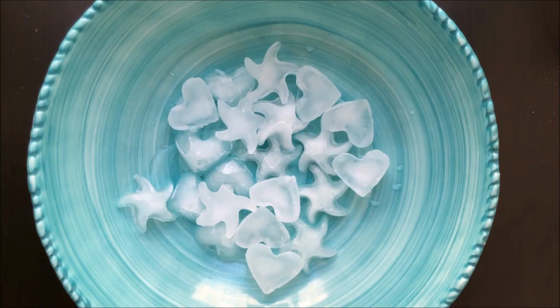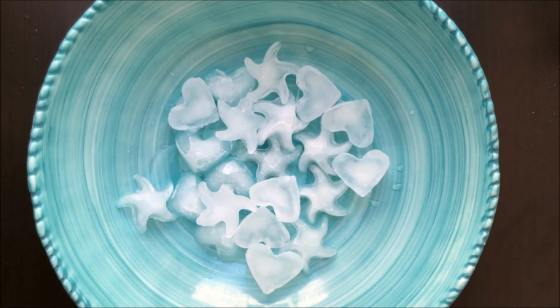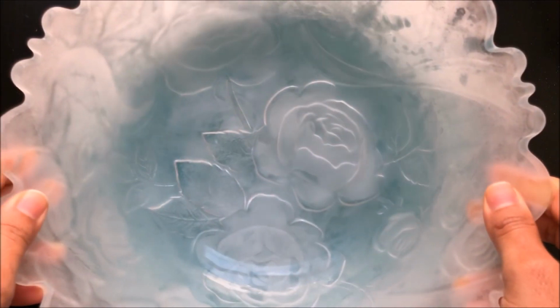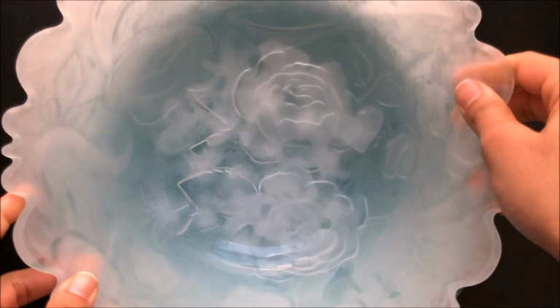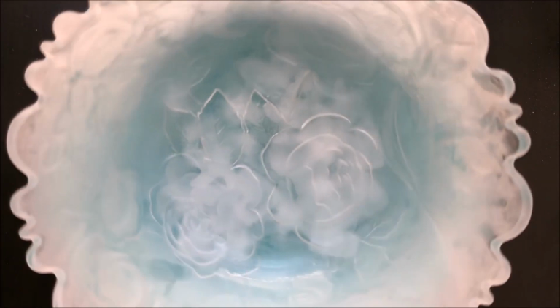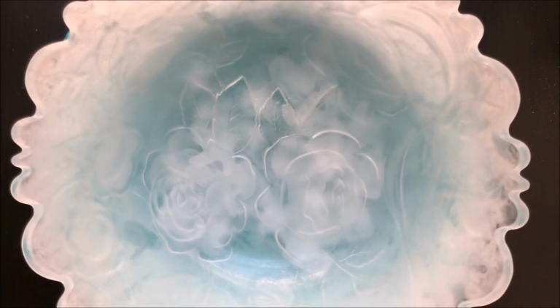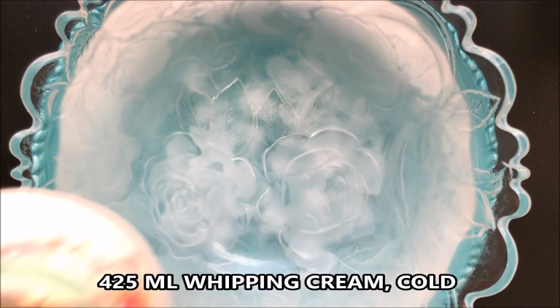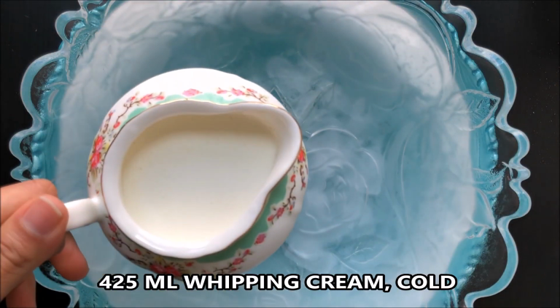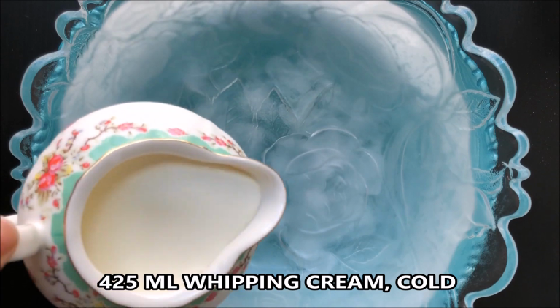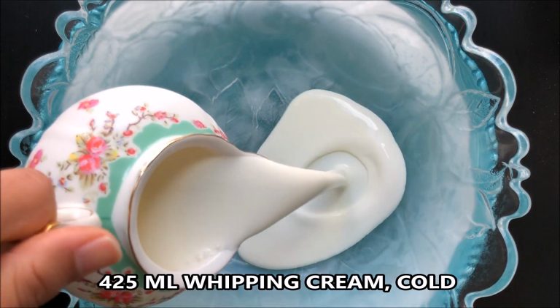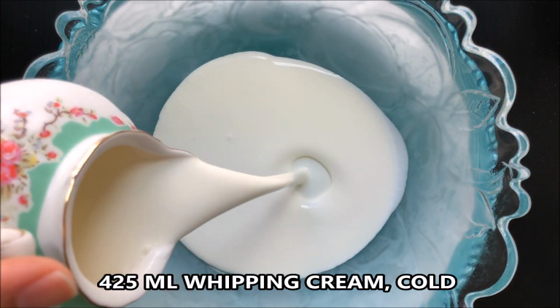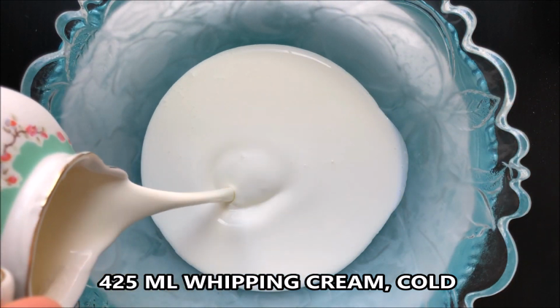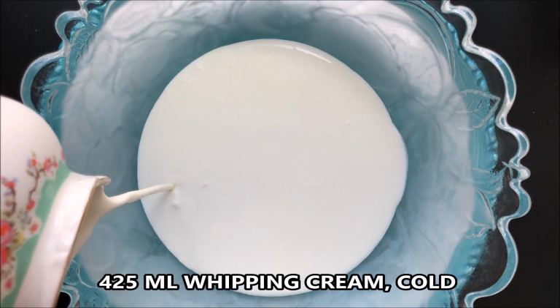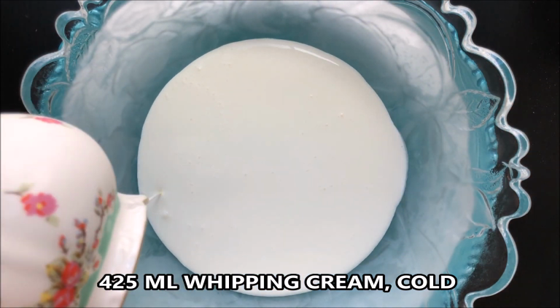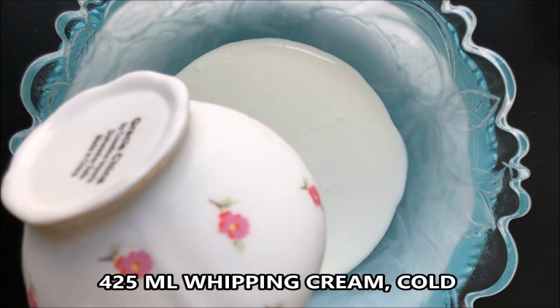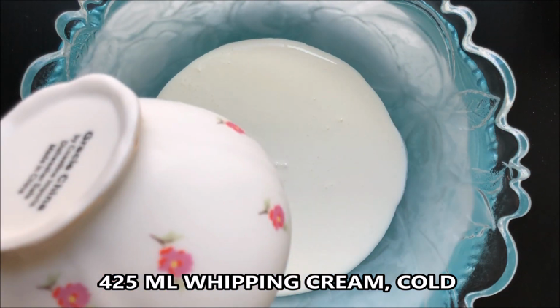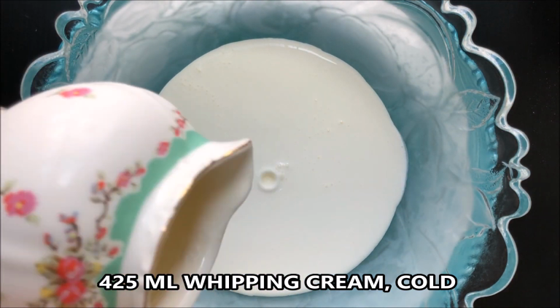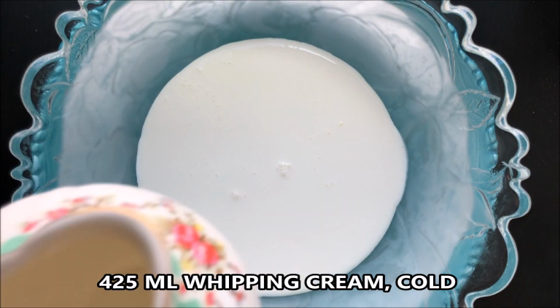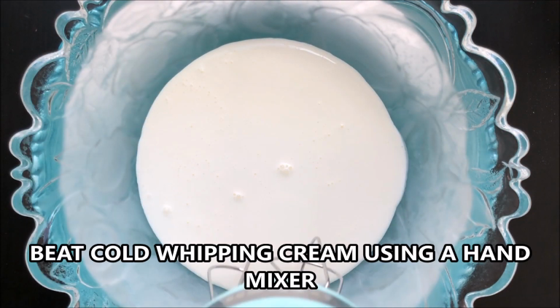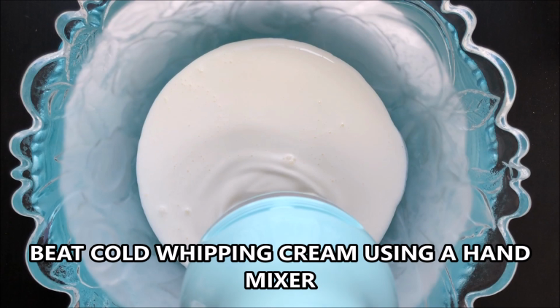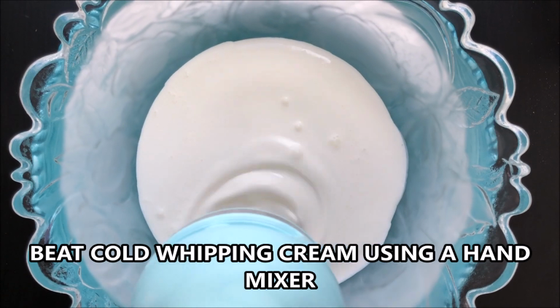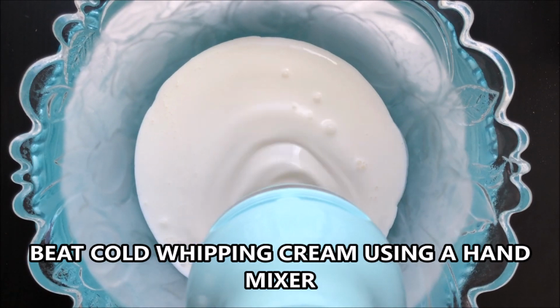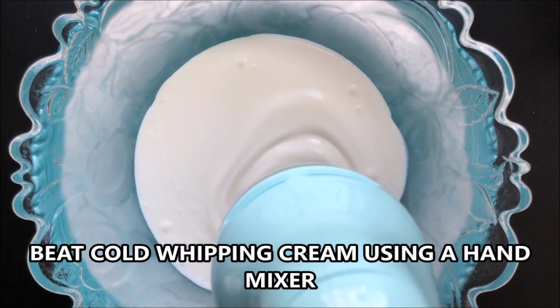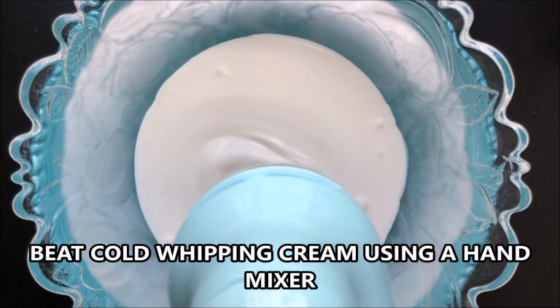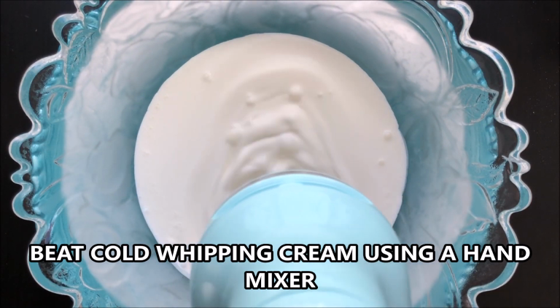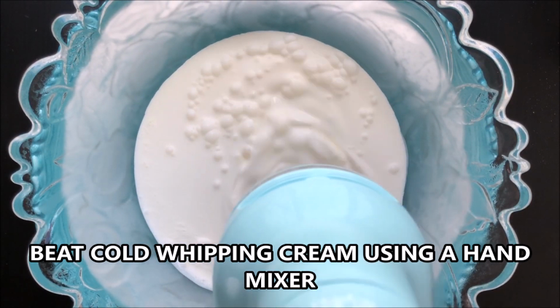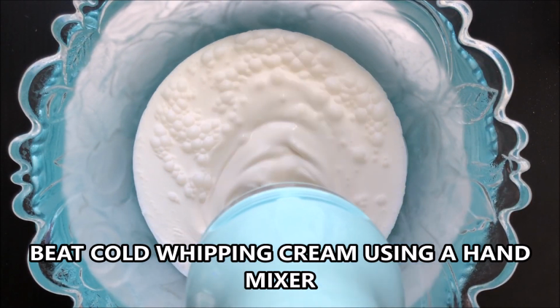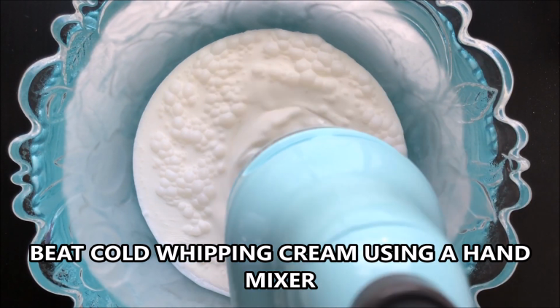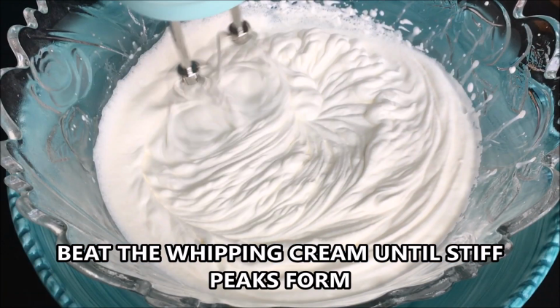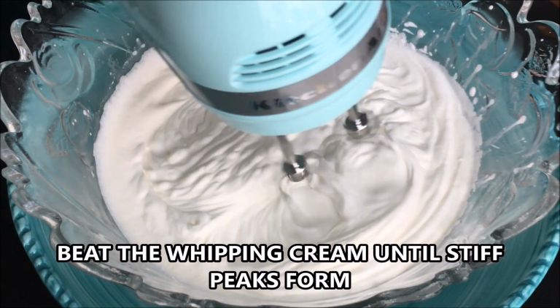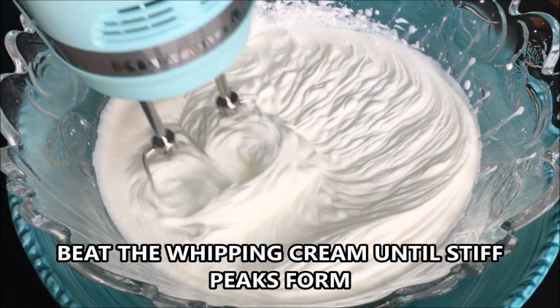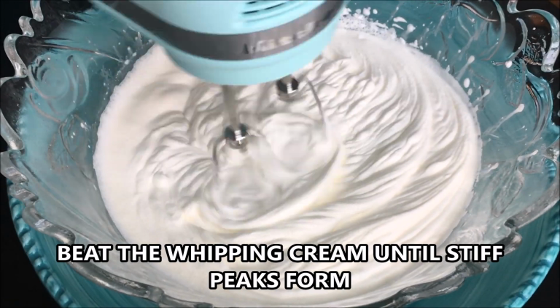I have chilled this bowl for about 15 minutes in the freezer. Now I'm going to add 425 ml of whipping cream. Beat the whipping cream using a hand mixer or a stand mixer until stiff peaks form.